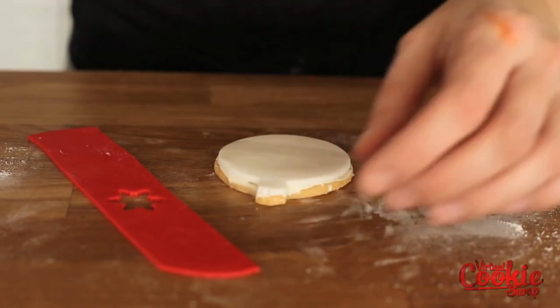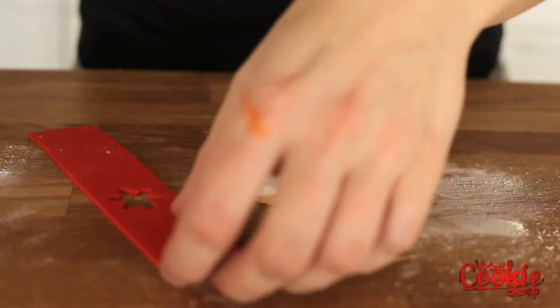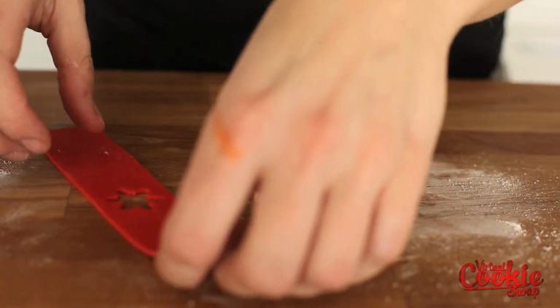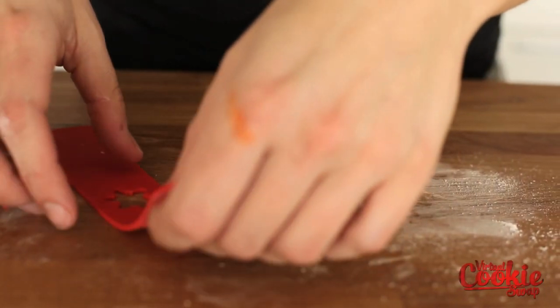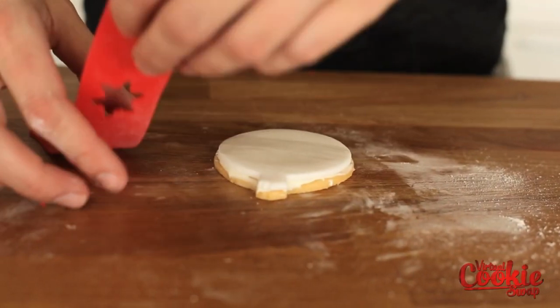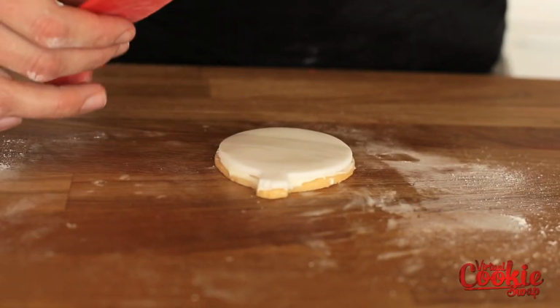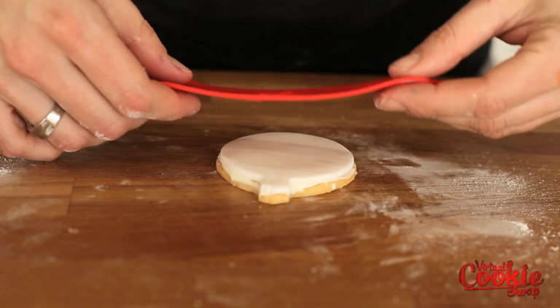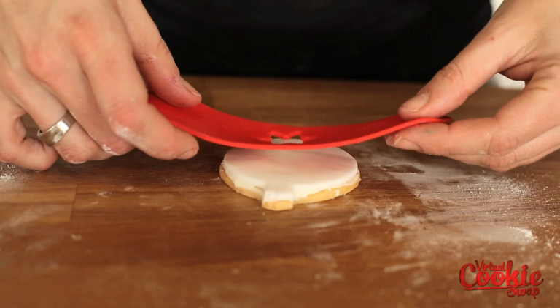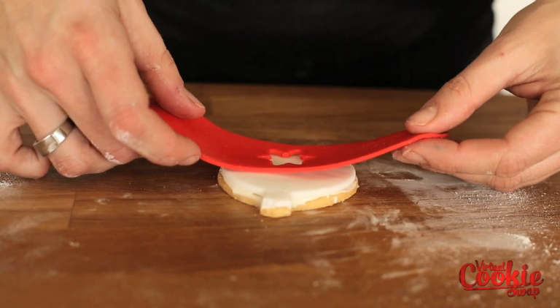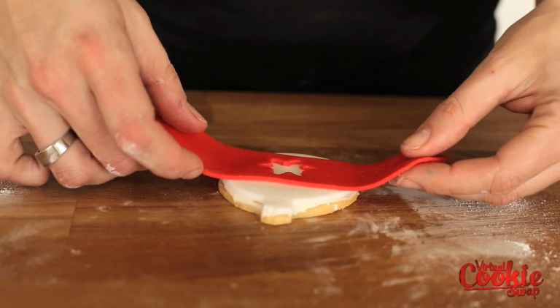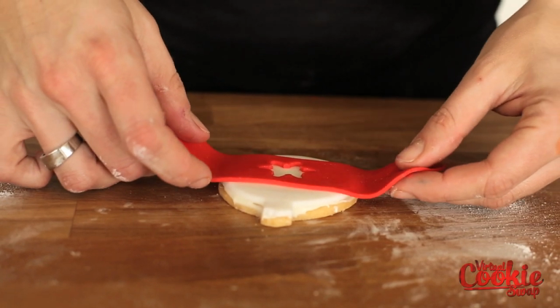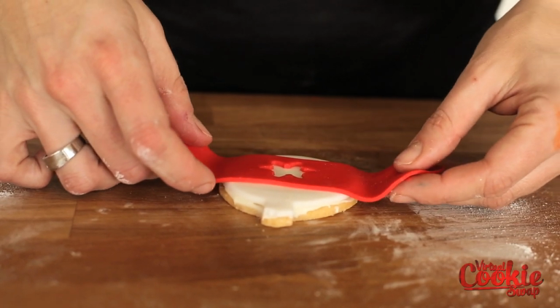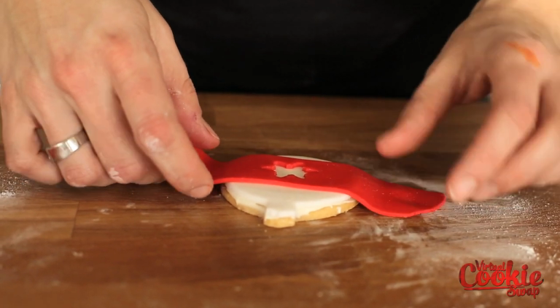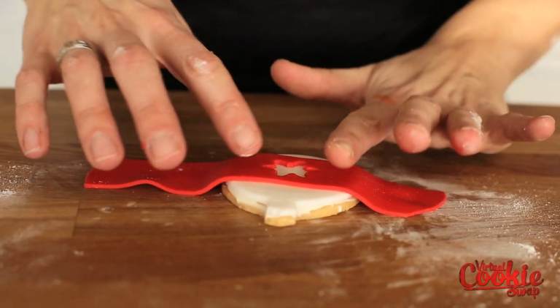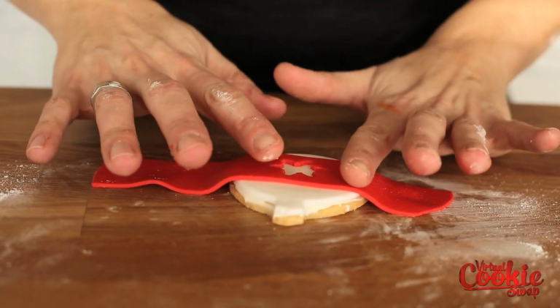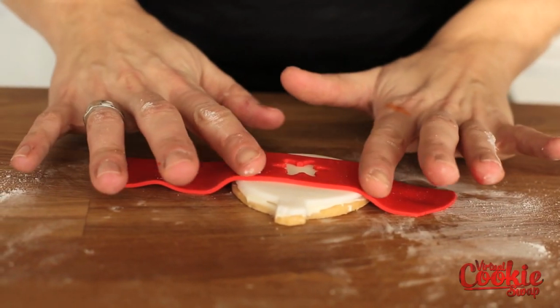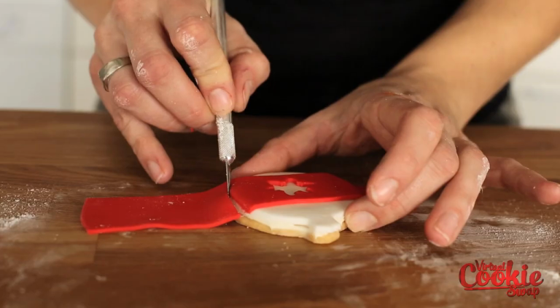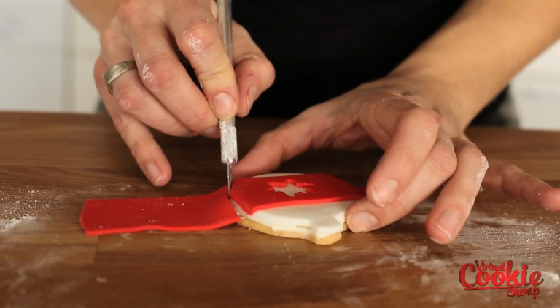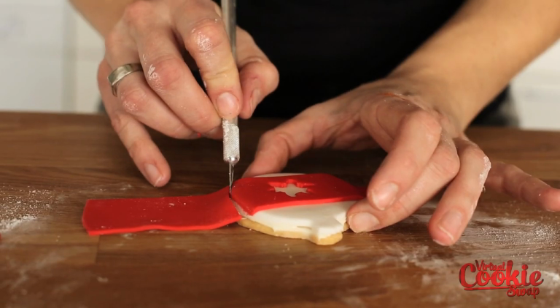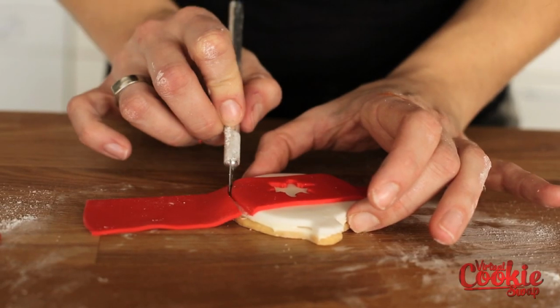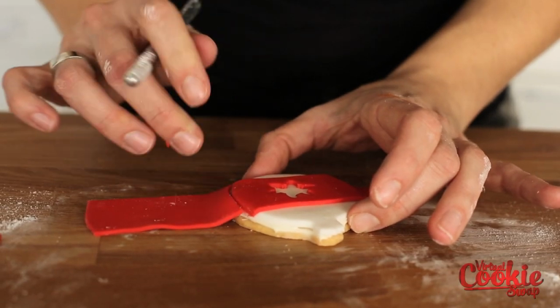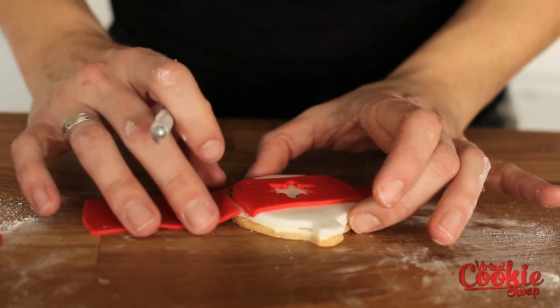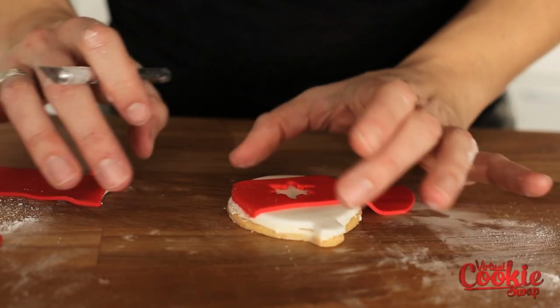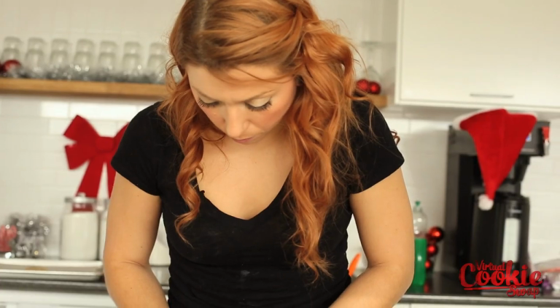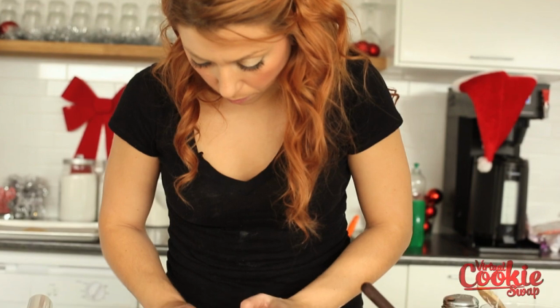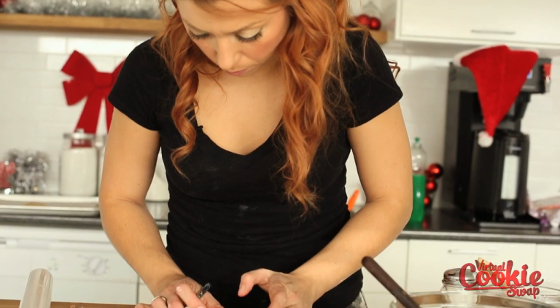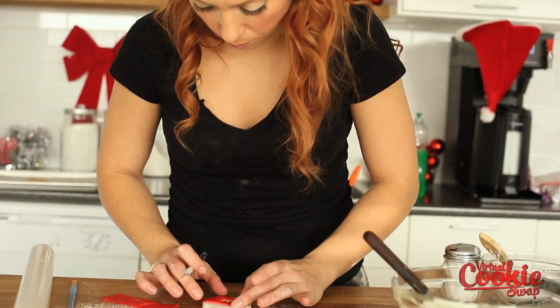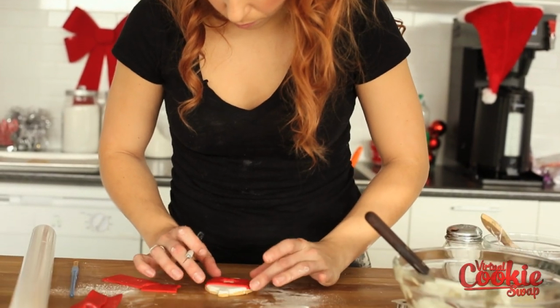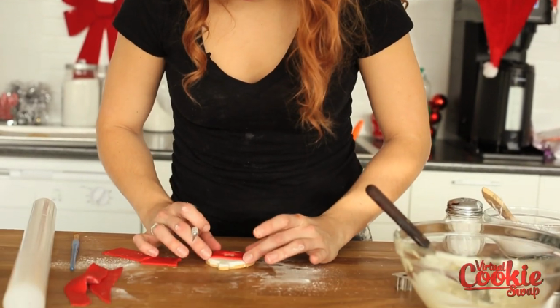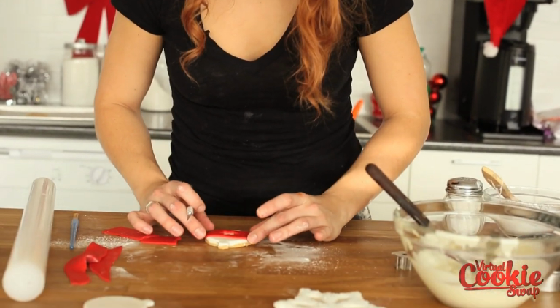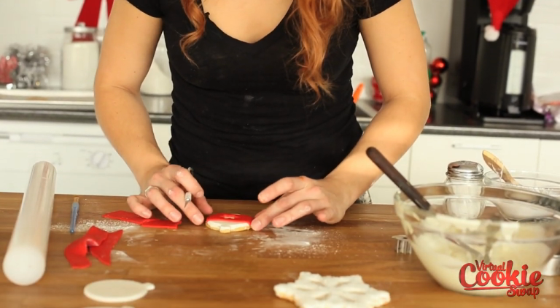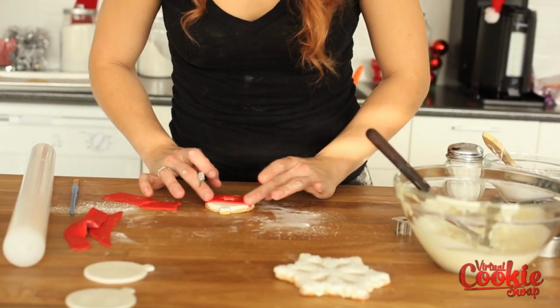Just a little bit of water — water starts to slowly dissolve the sugar and works as an adhesive itself, so you really only need a teeny tiny little bit.